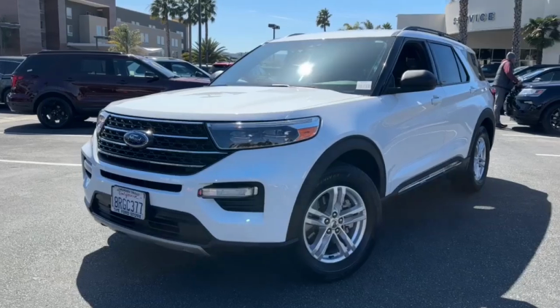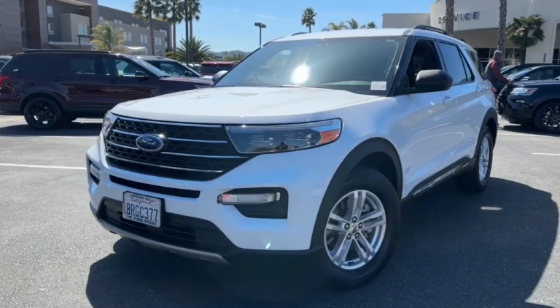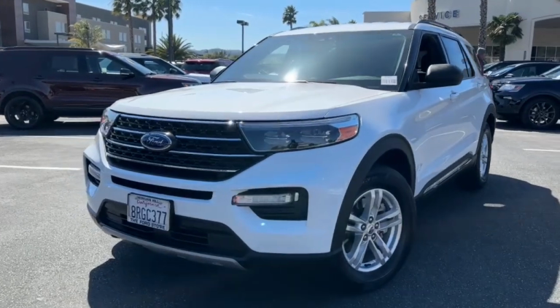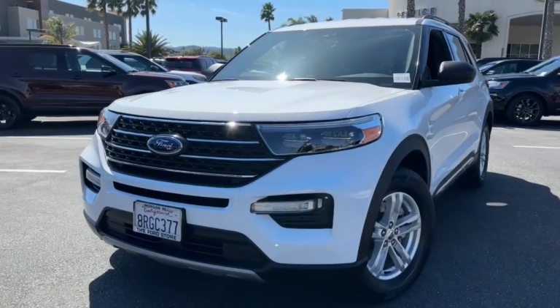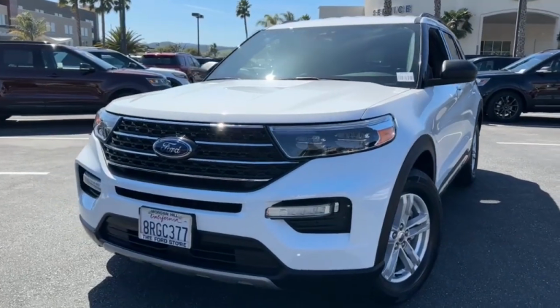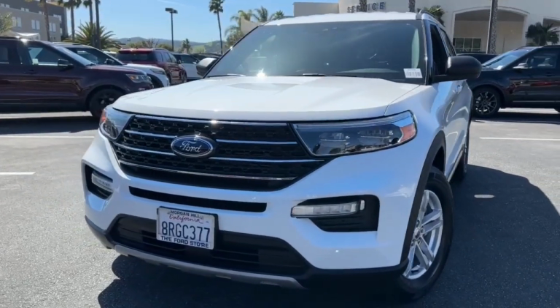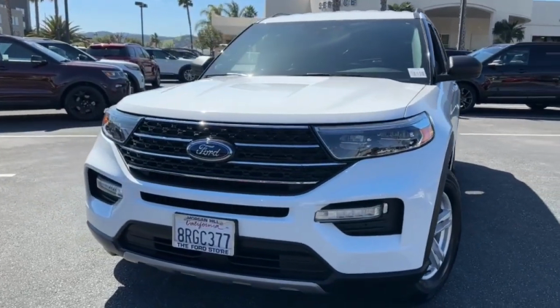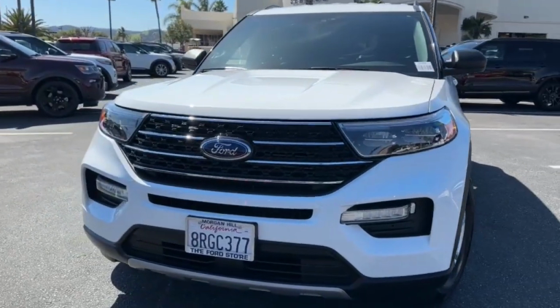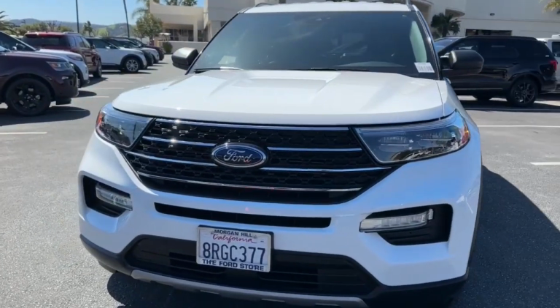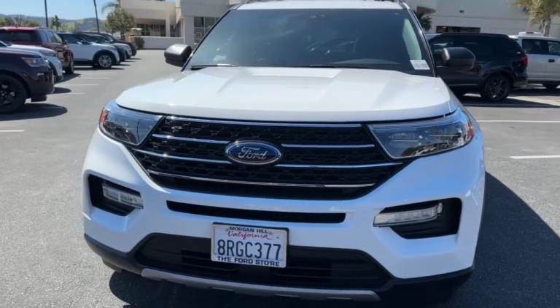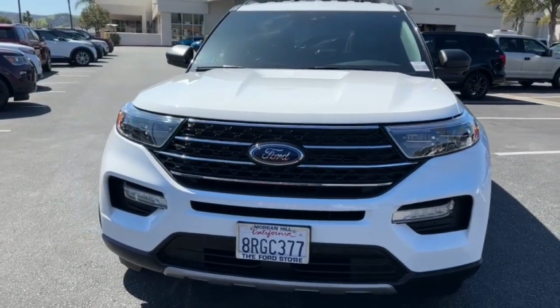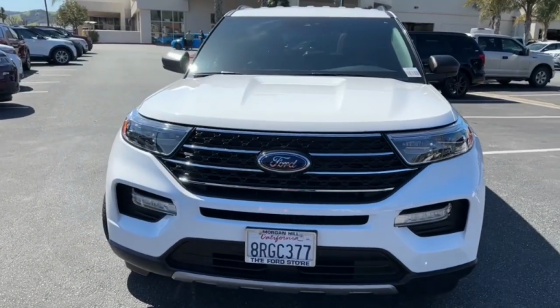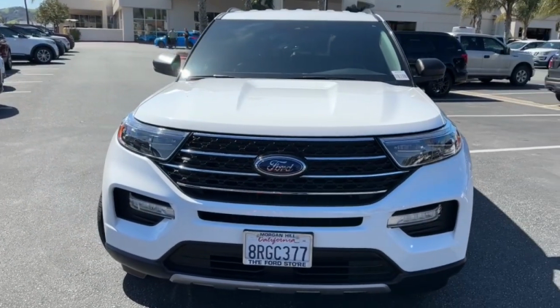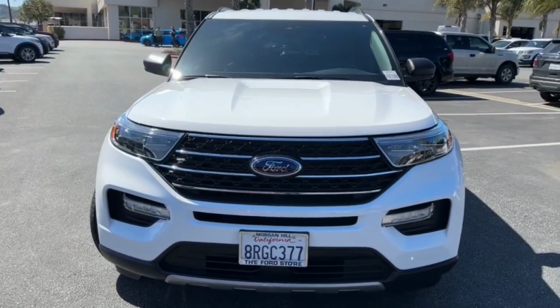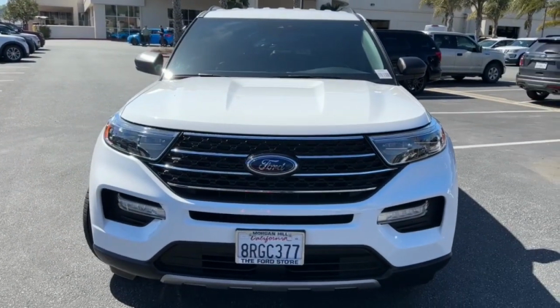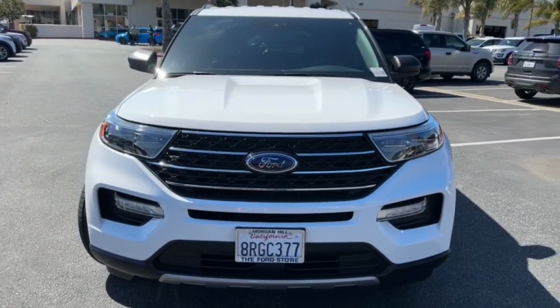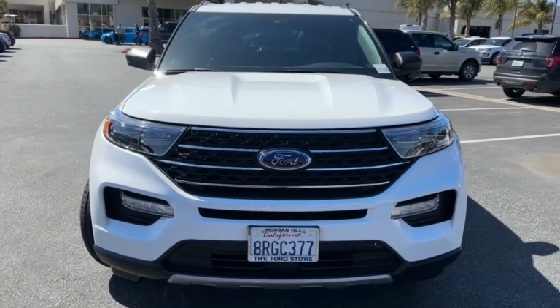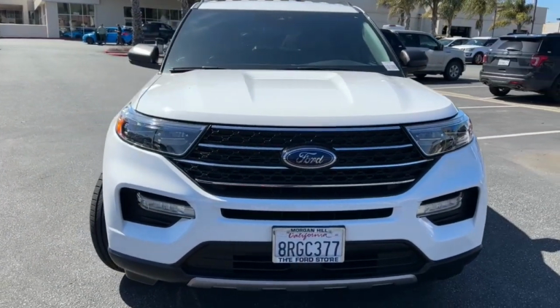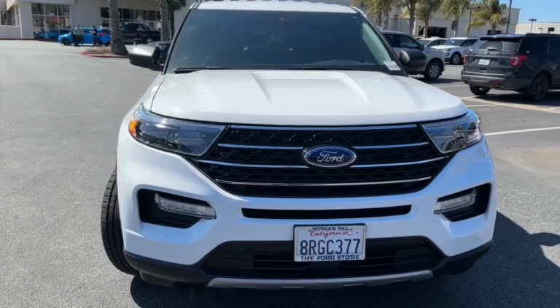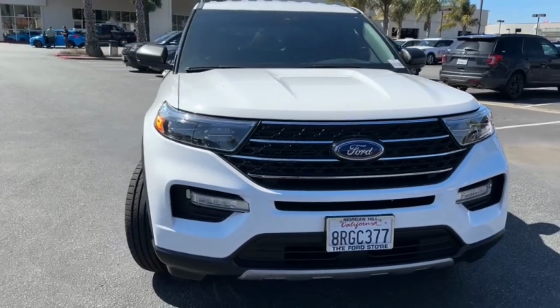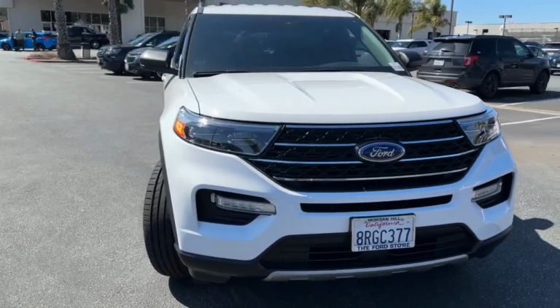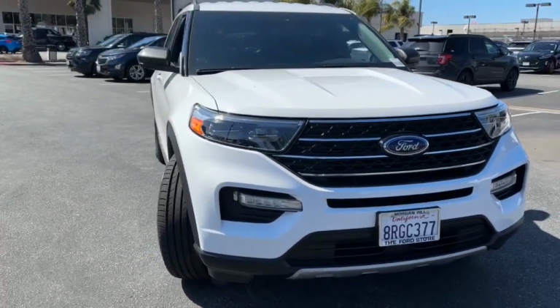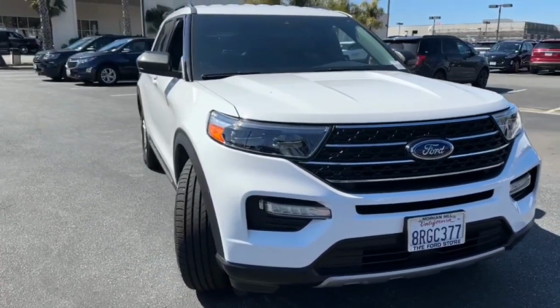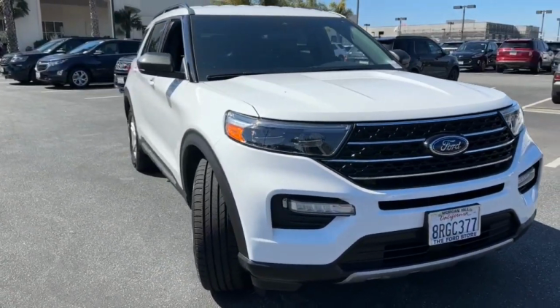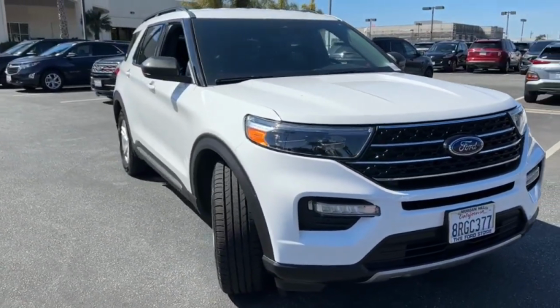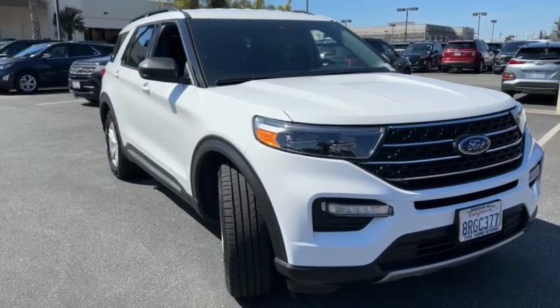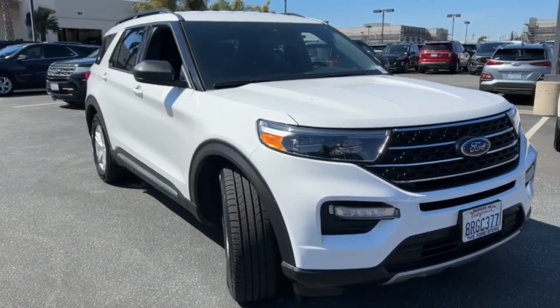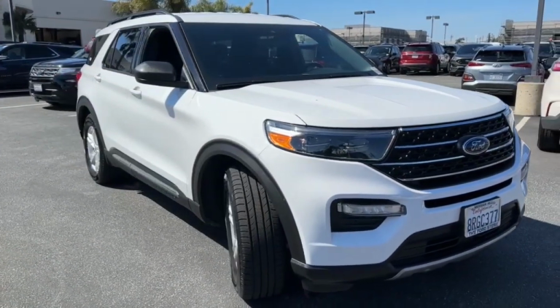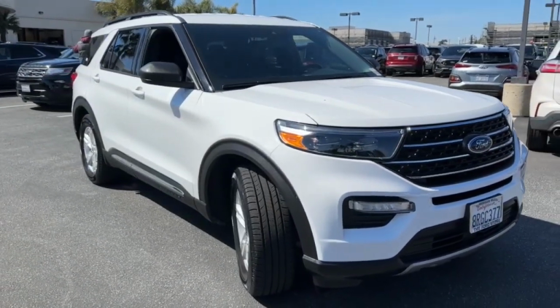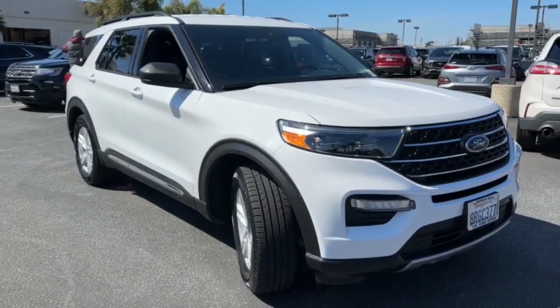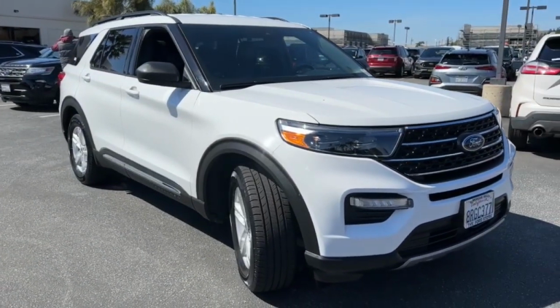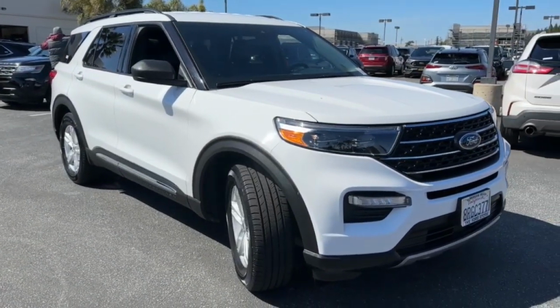You just found the 2020 Ford Explorer. With less than 40,000 miles on the odometer, this vehicle provides excellent value.